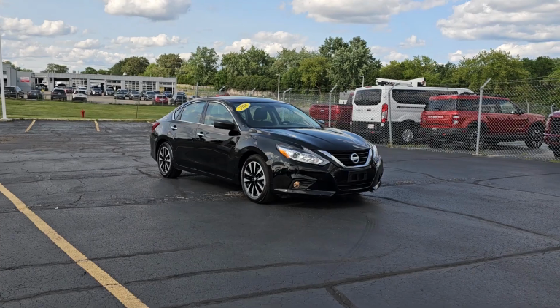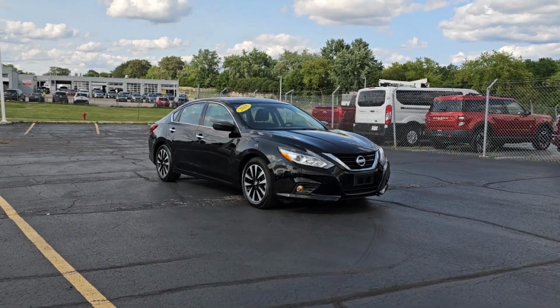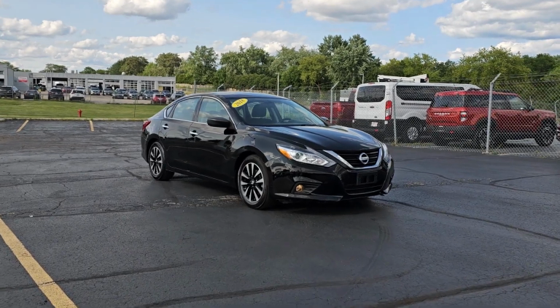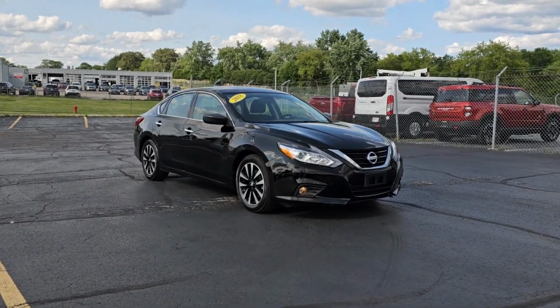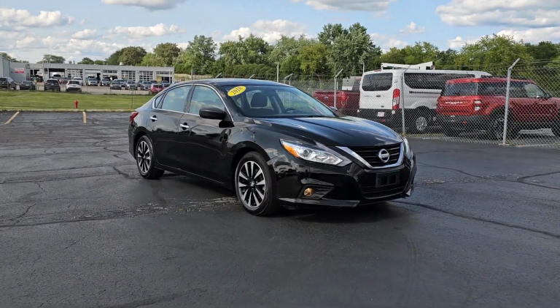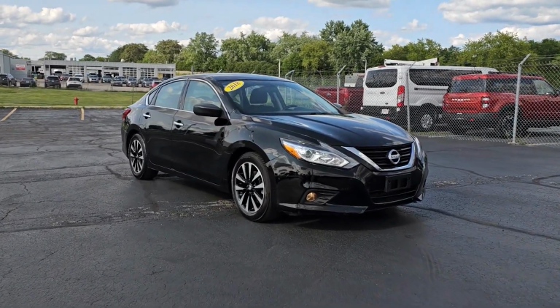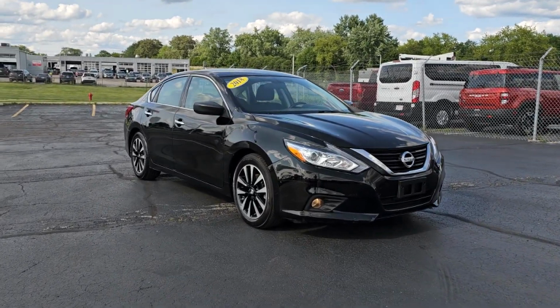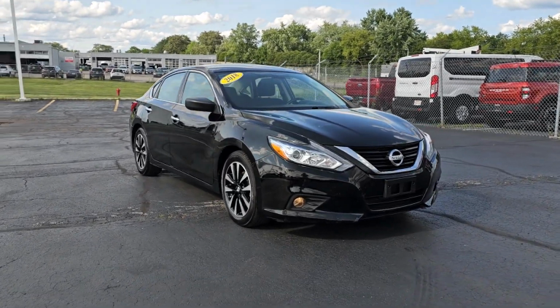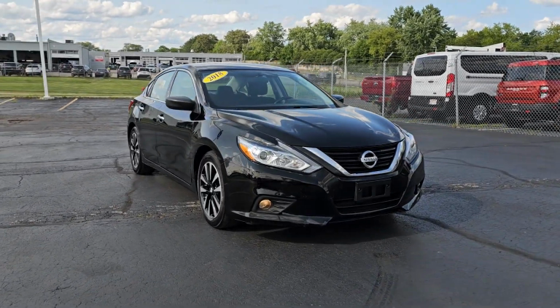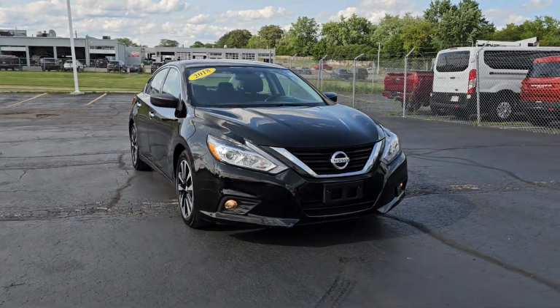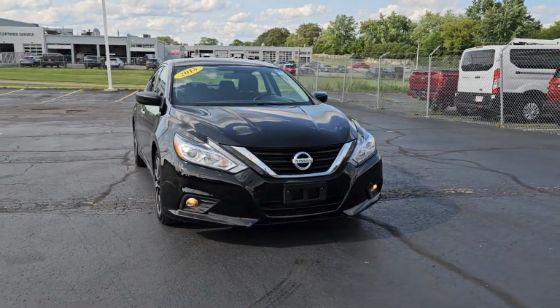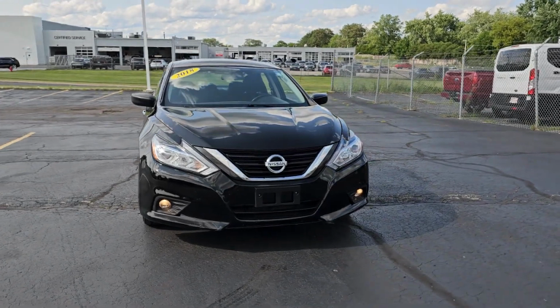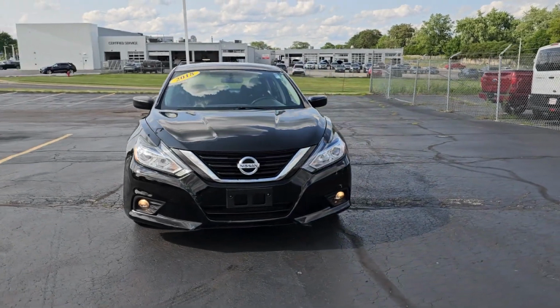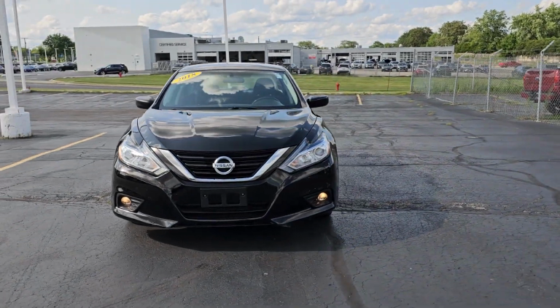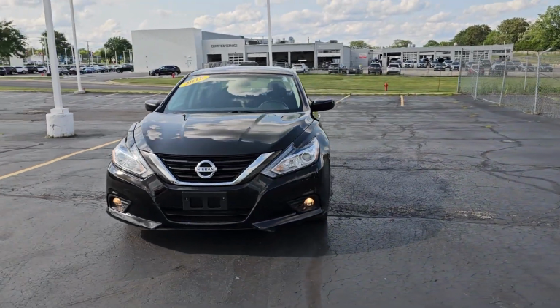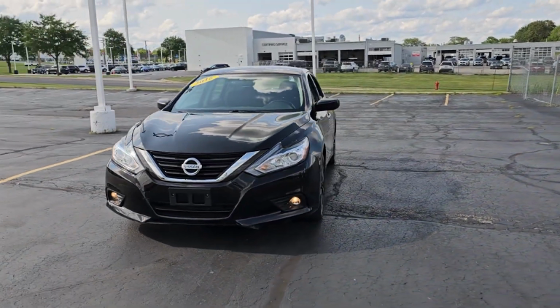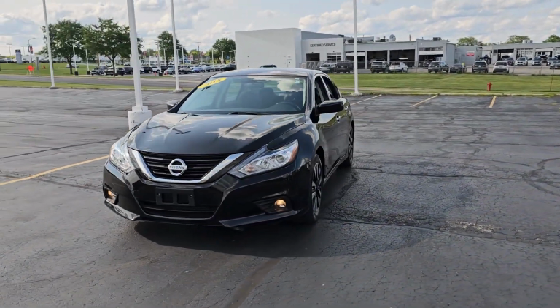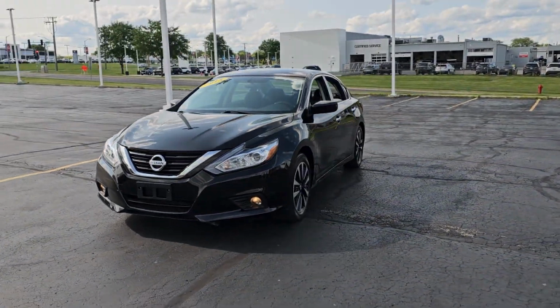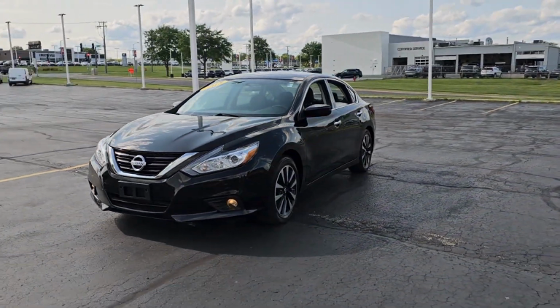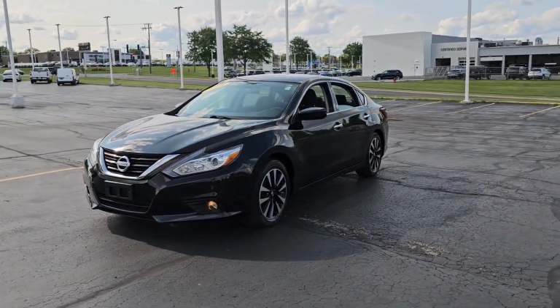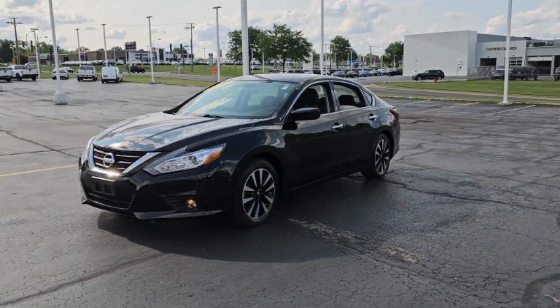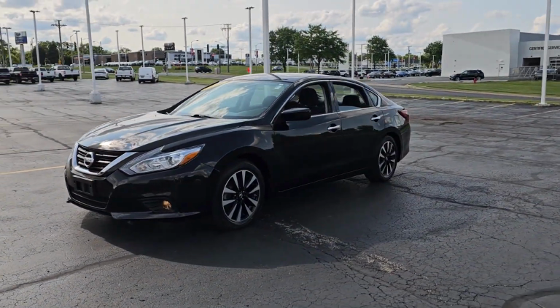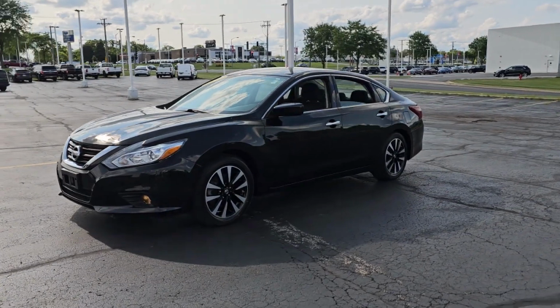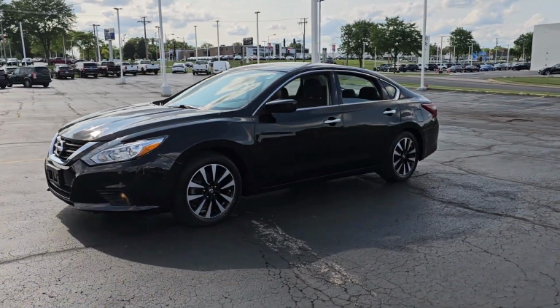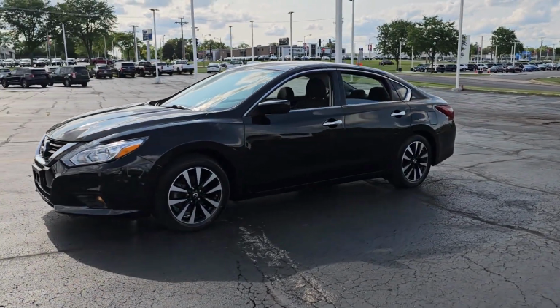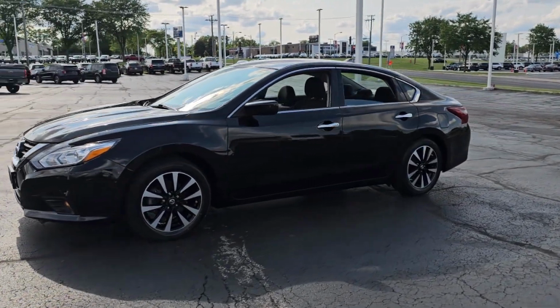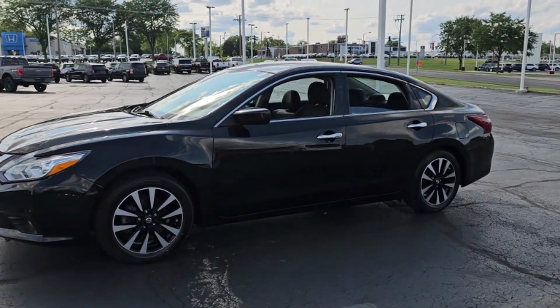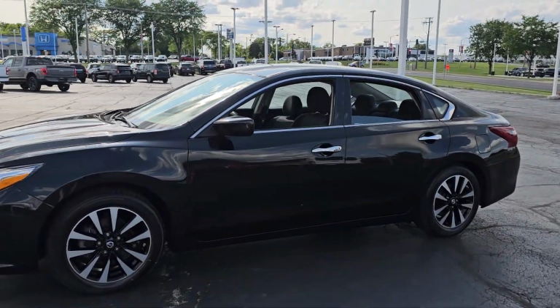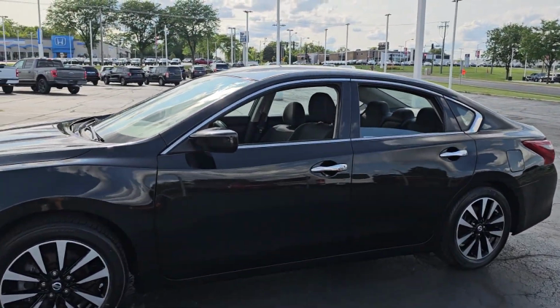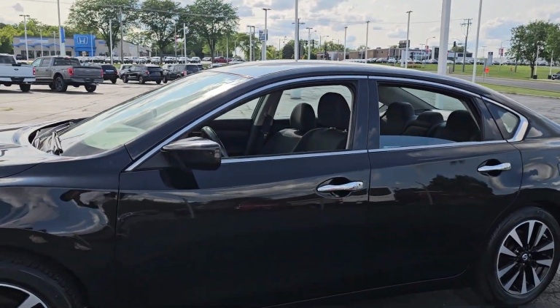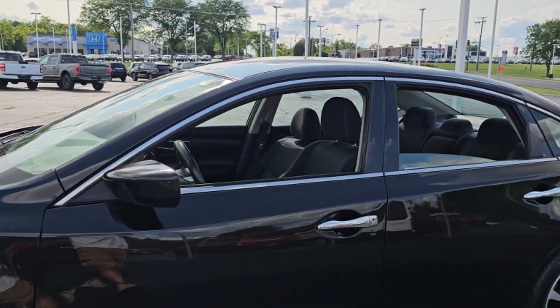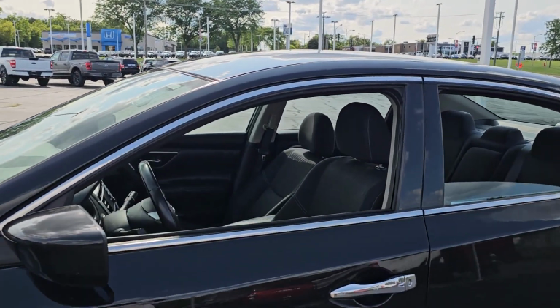Looking for your dream car? It could be the 2018 Nissan Altima. With less than 70,000 miles on the odometer, this vehicle stands out from the rest. This well-equipped Altima delivers big on style and substance.